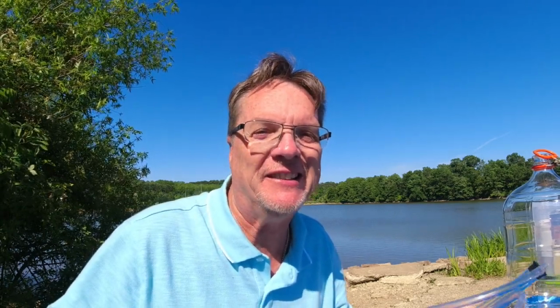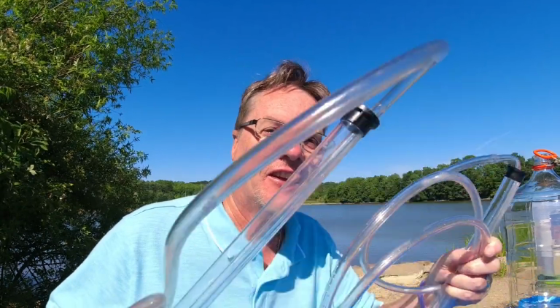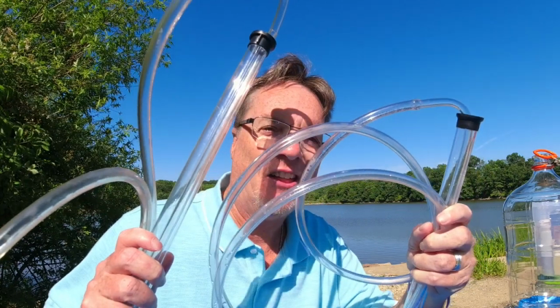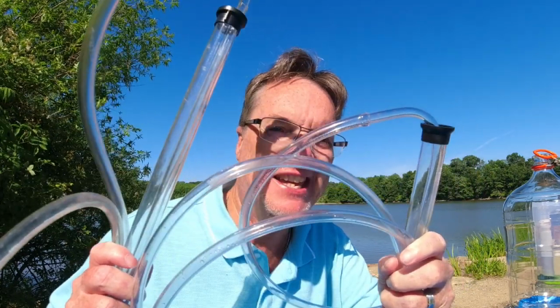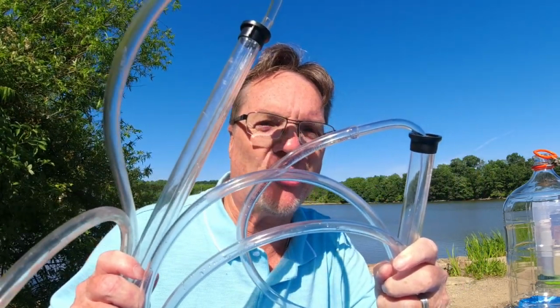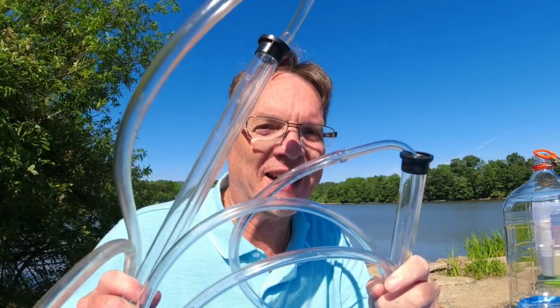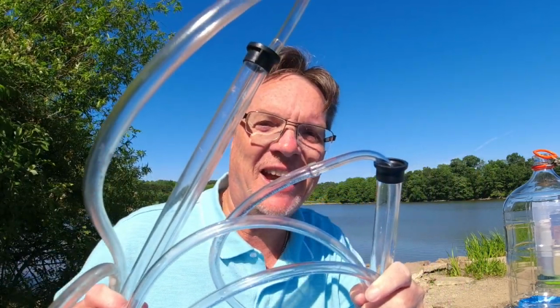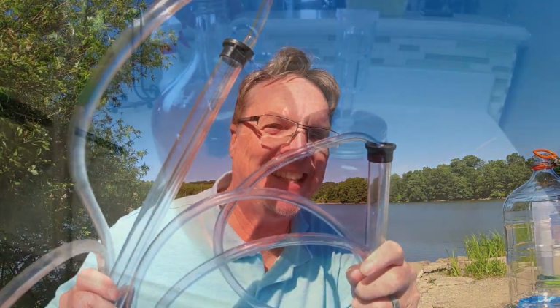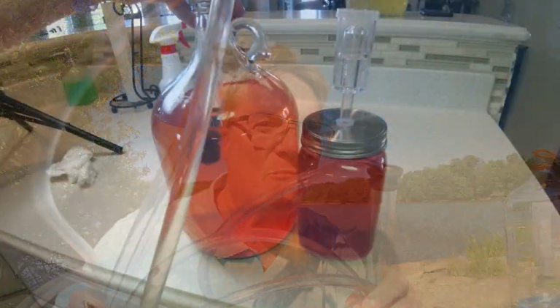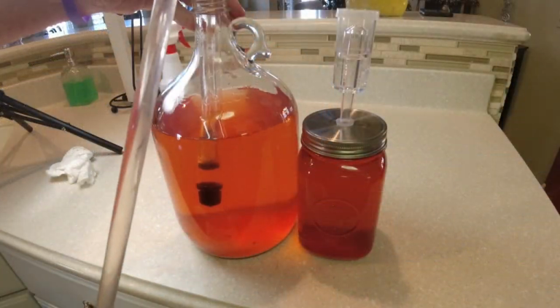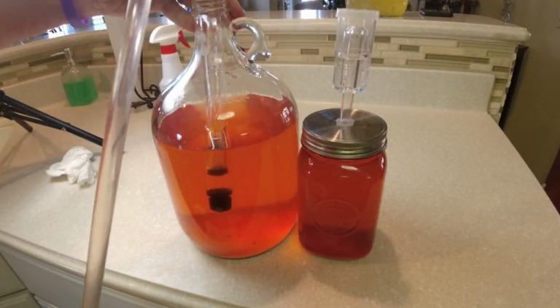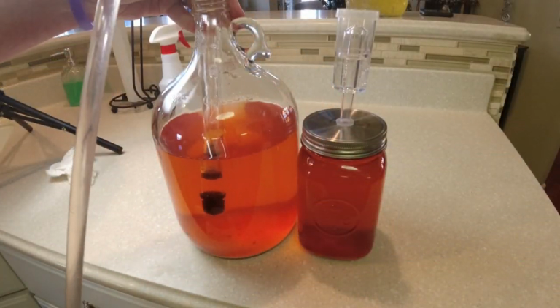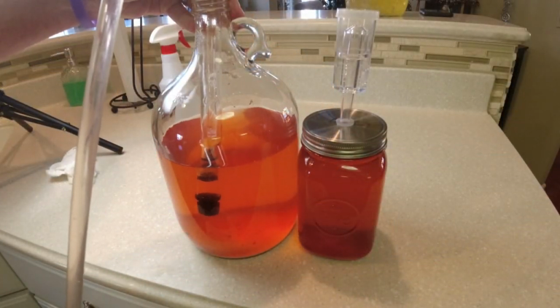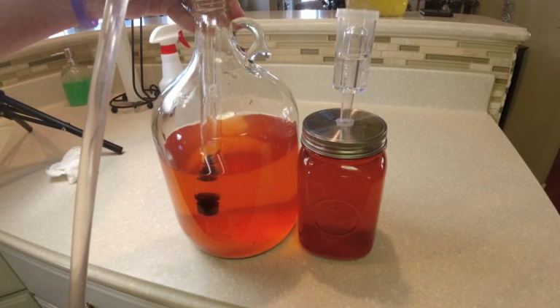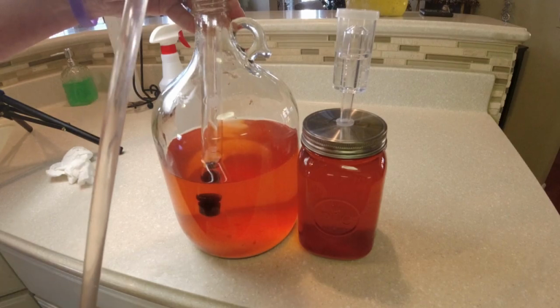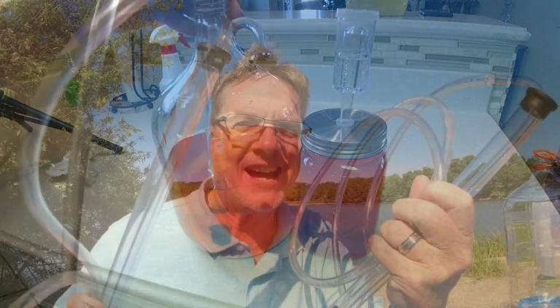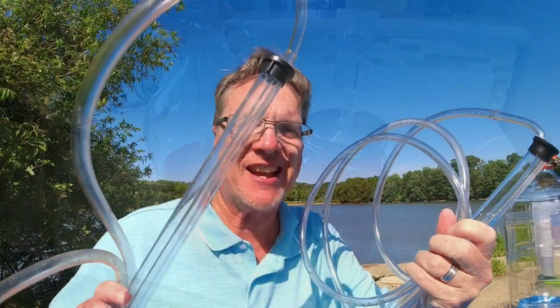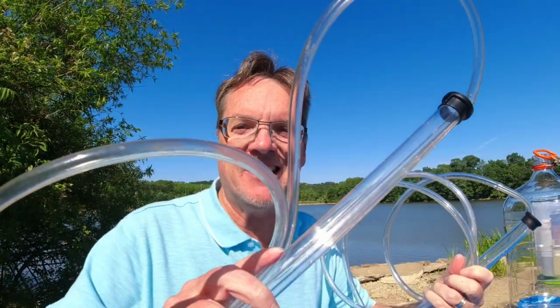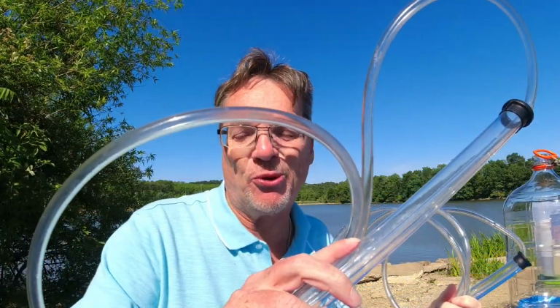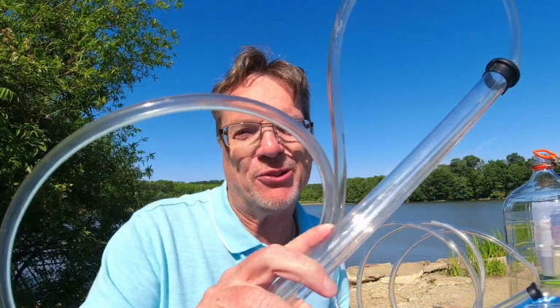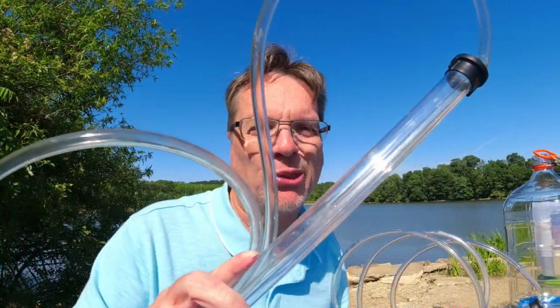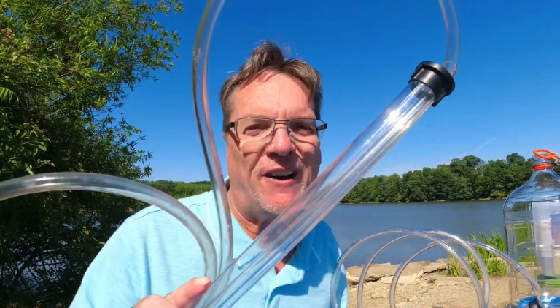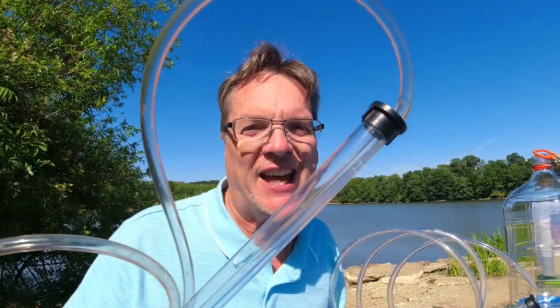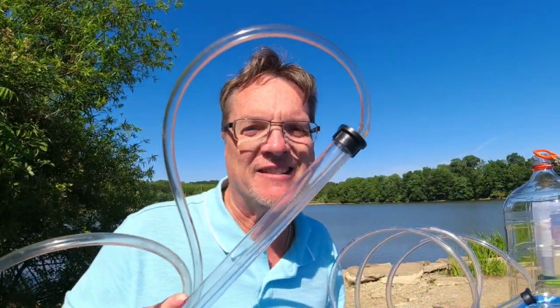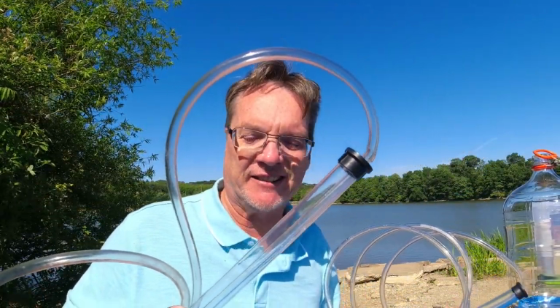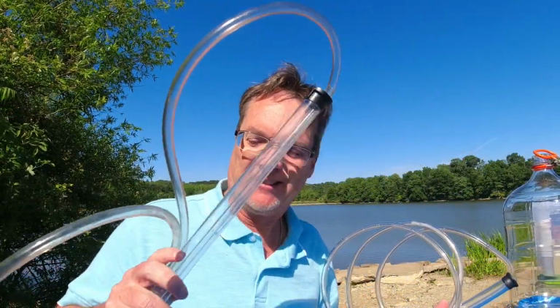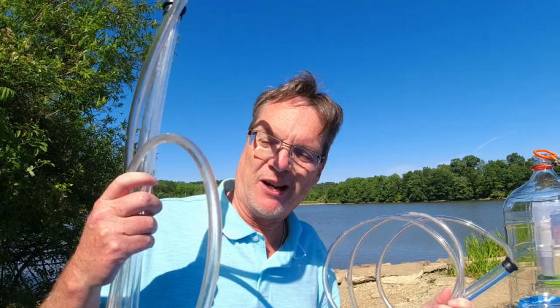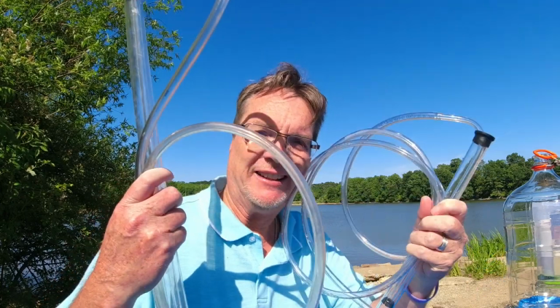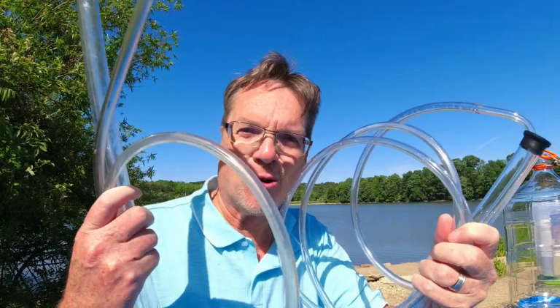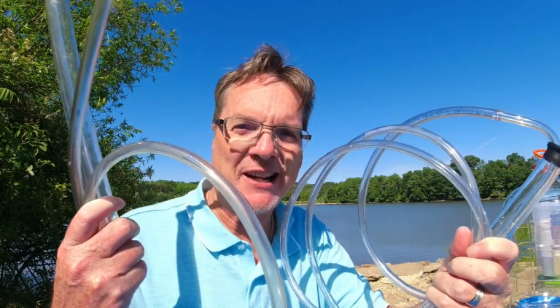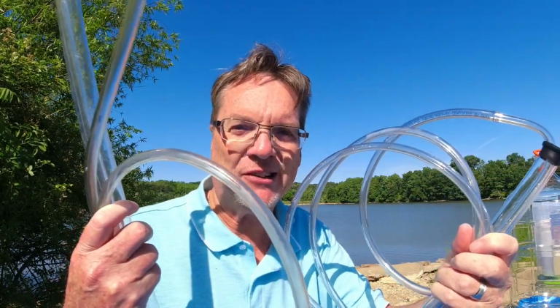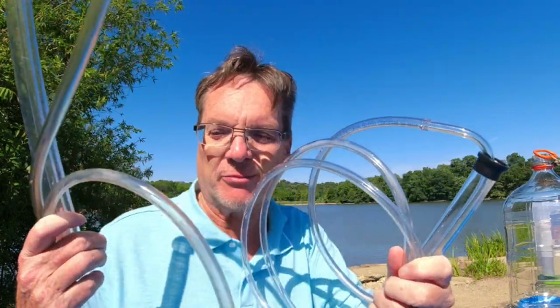As we go through some of this equipment, I'm going to show you the things you need and the things that are just going to make your life easier. These are racking canes — these are a must. I've got a one-gallon size and one that handles the three-to-five gallon size, so they will come in handy.